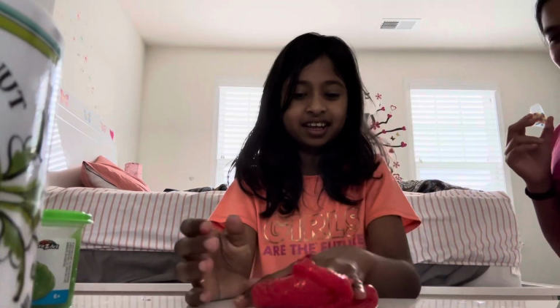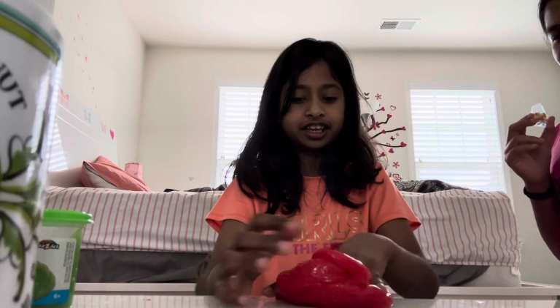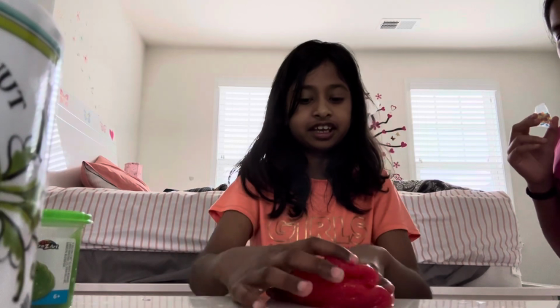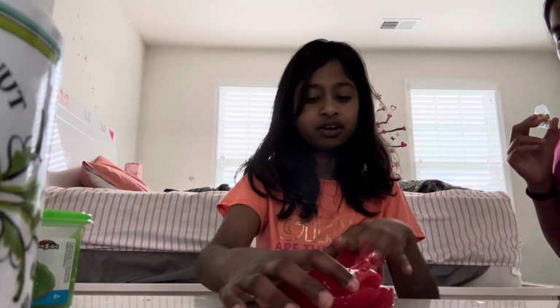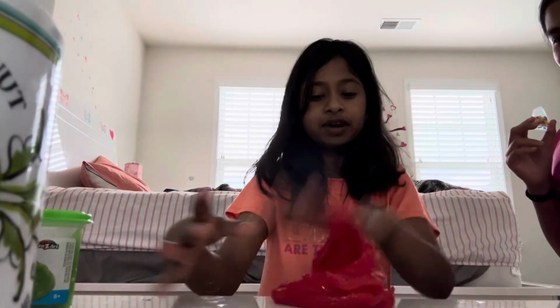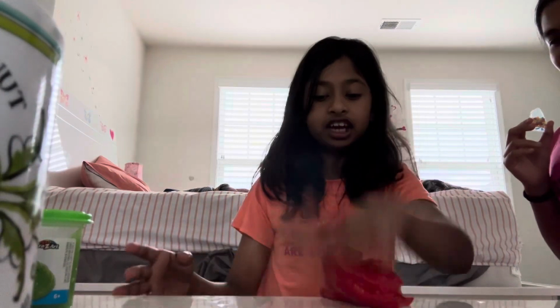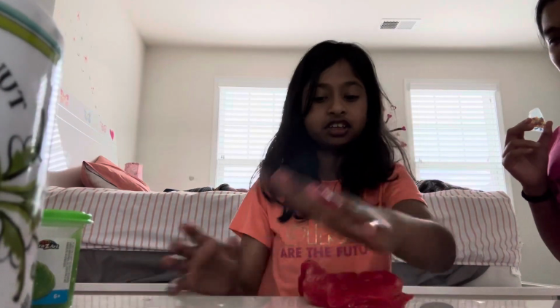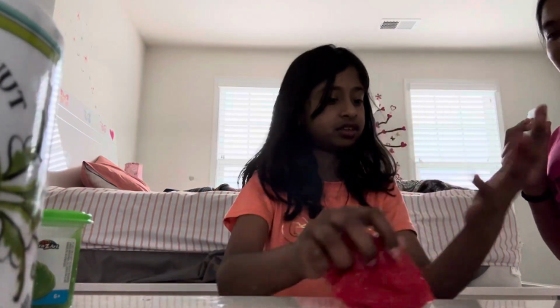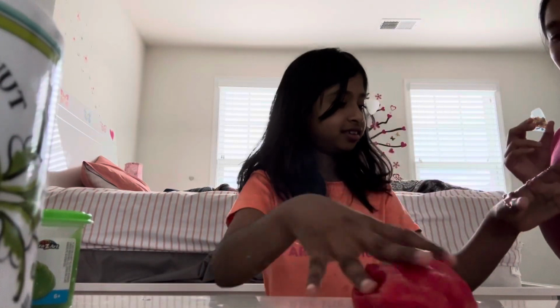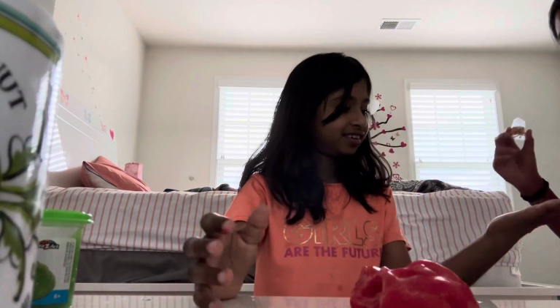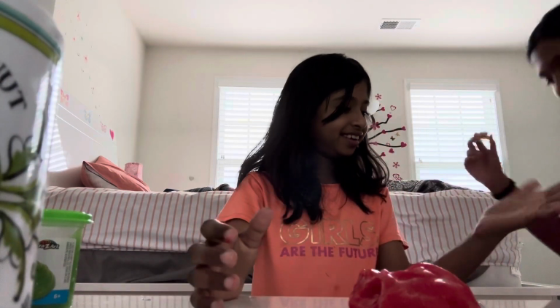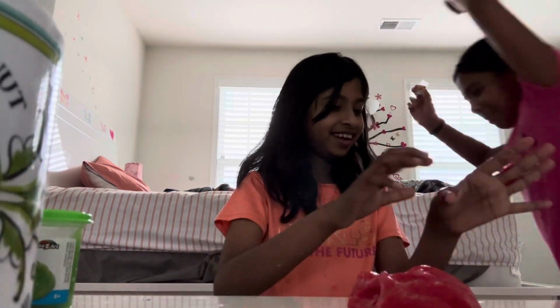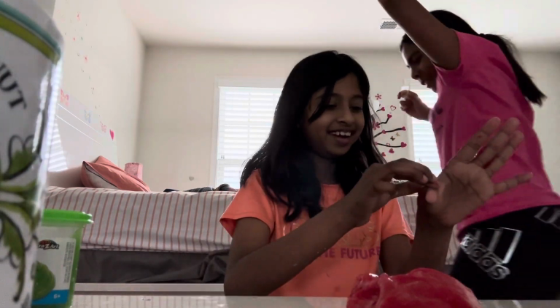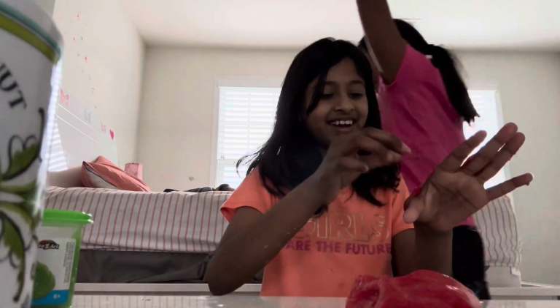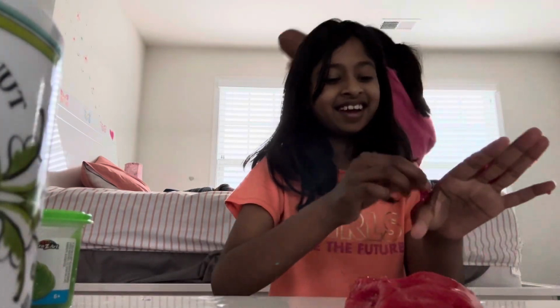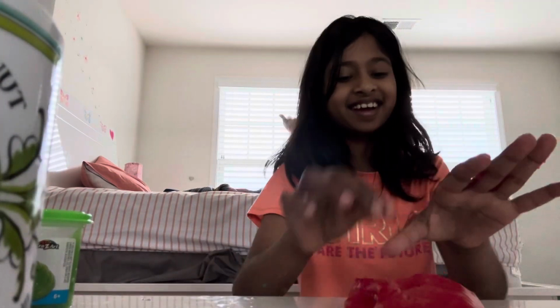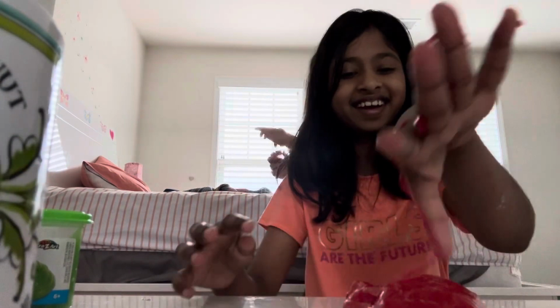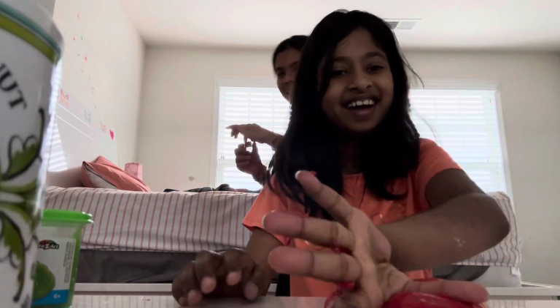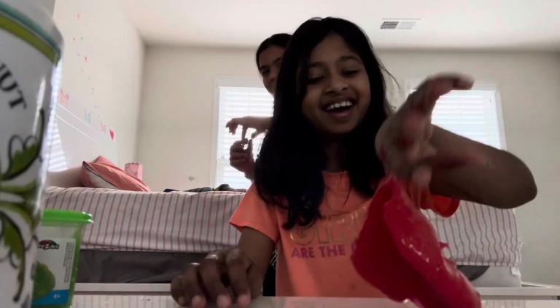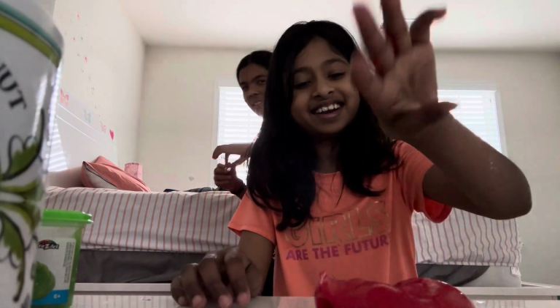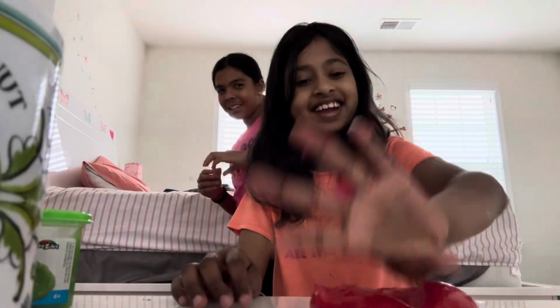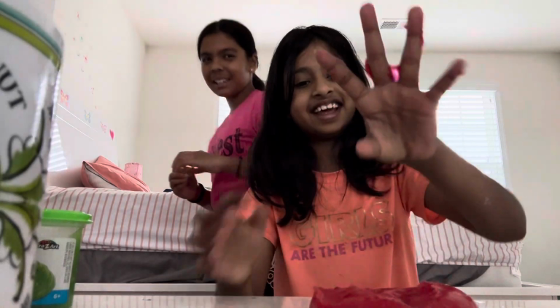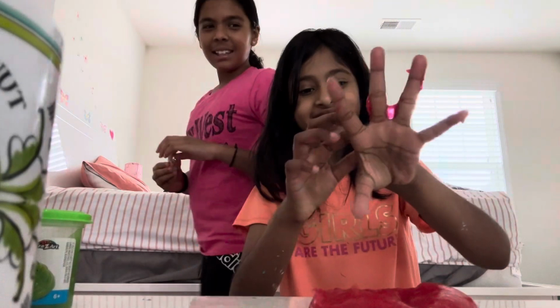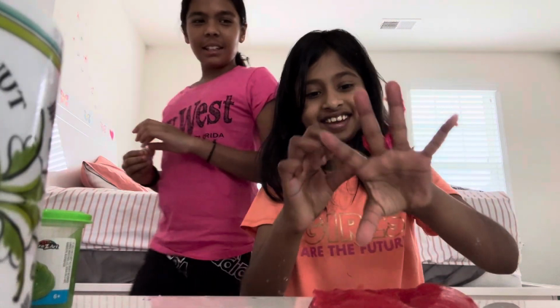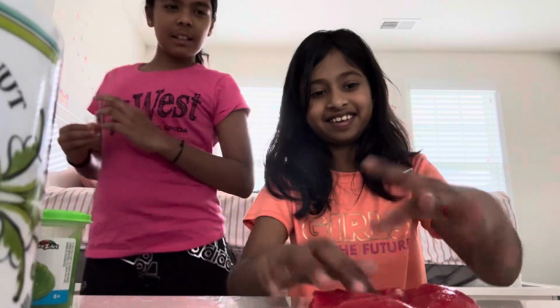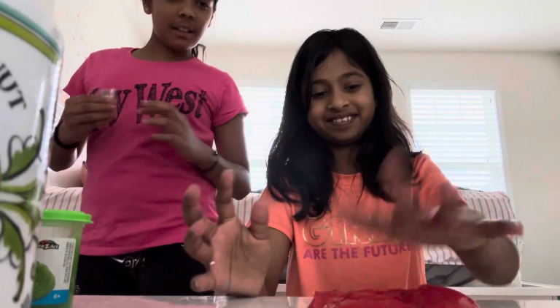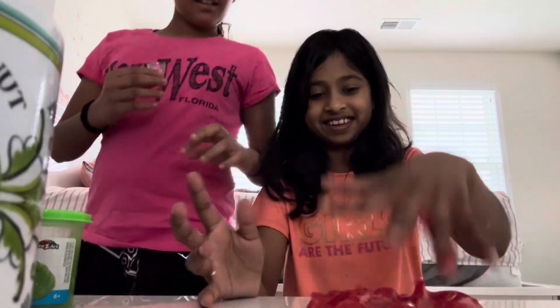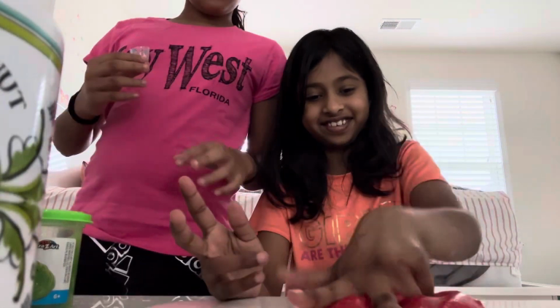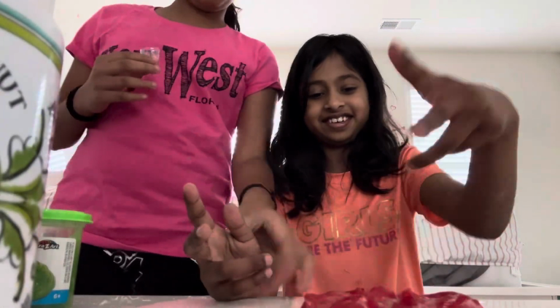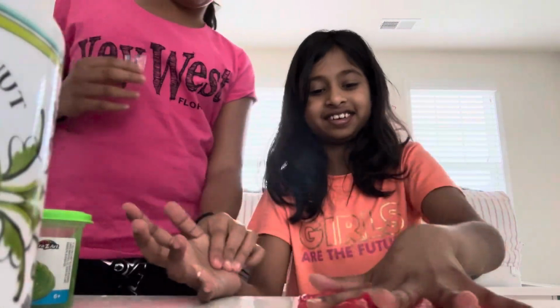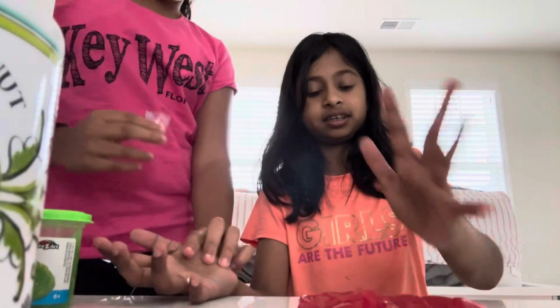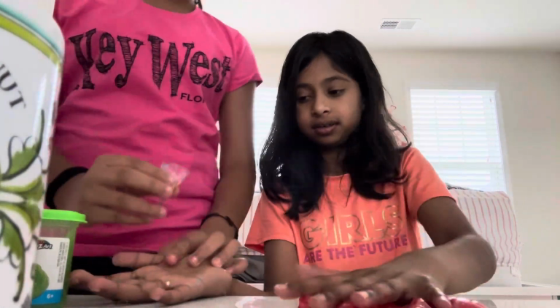I can't get it off my hand because you did the bubble. I need to get it off my hand first.